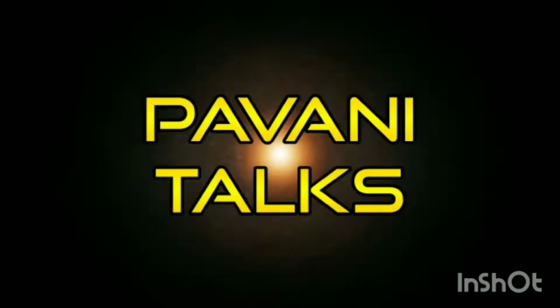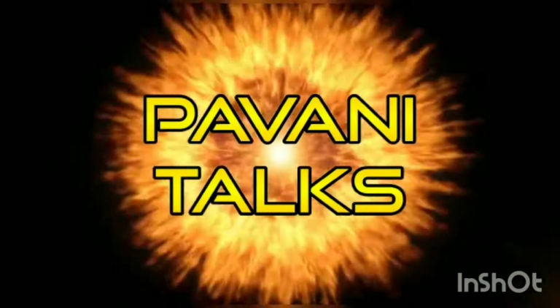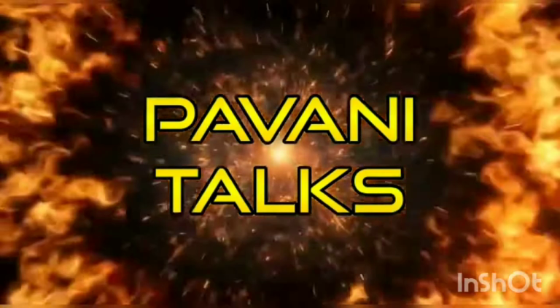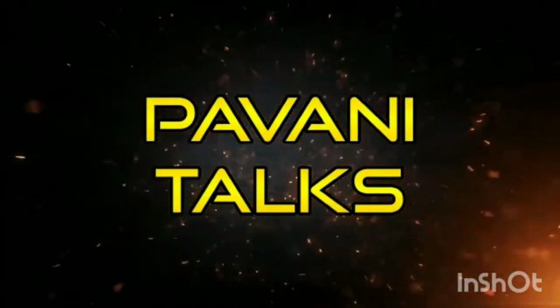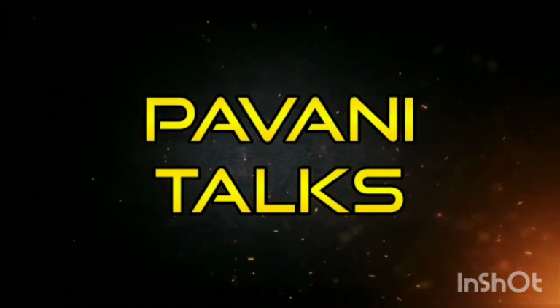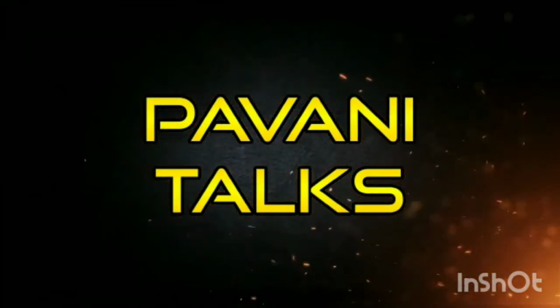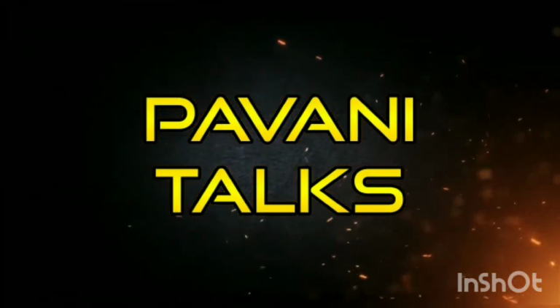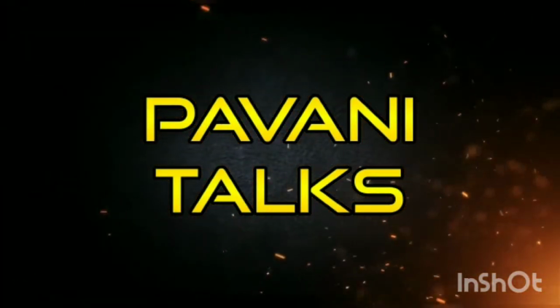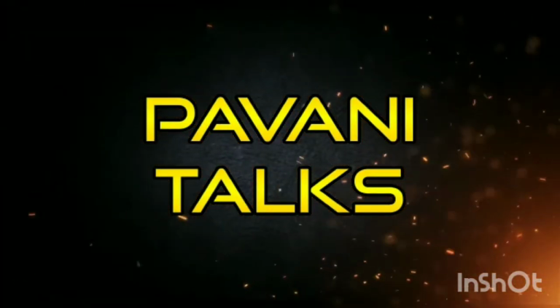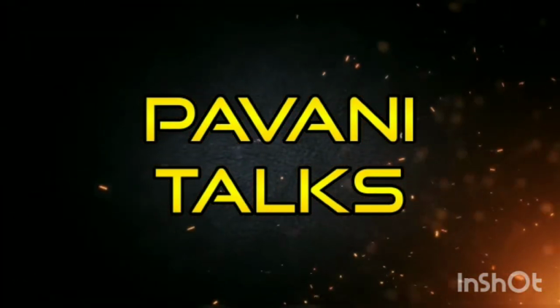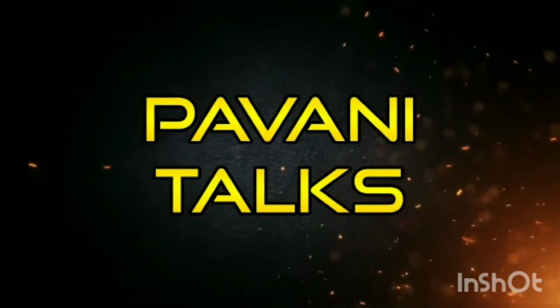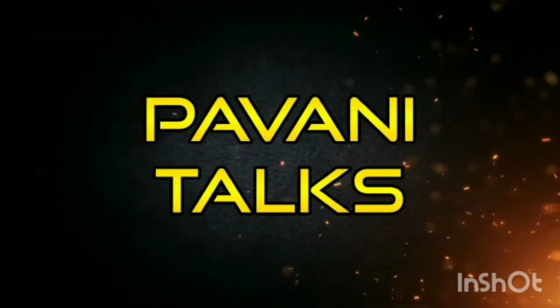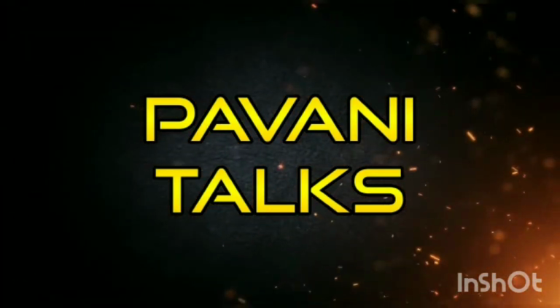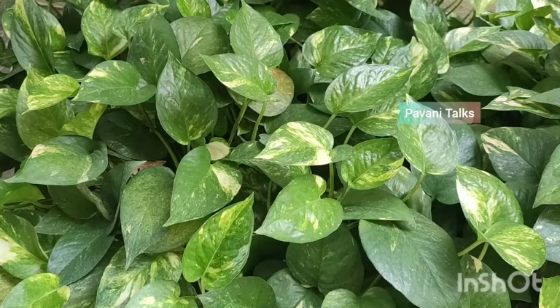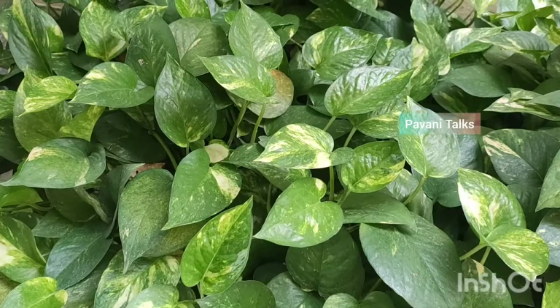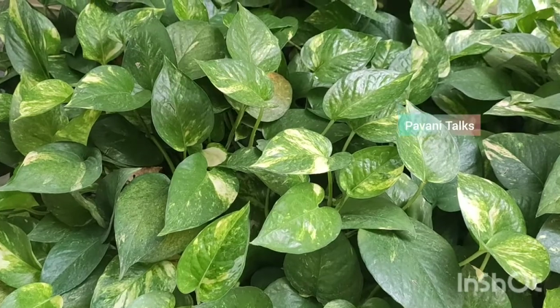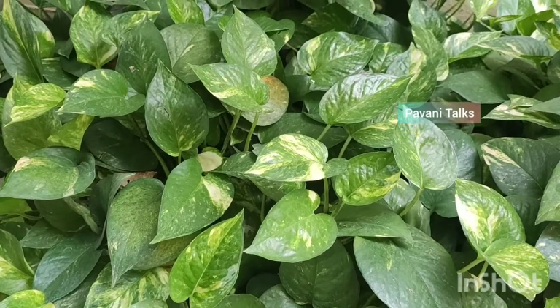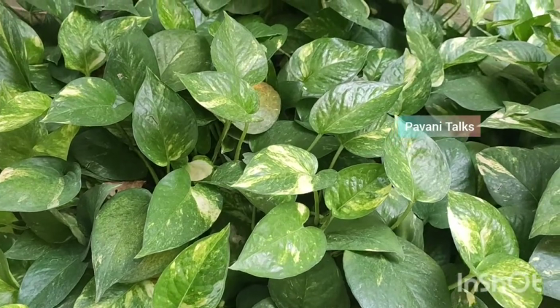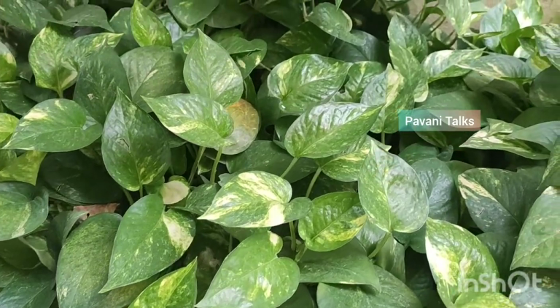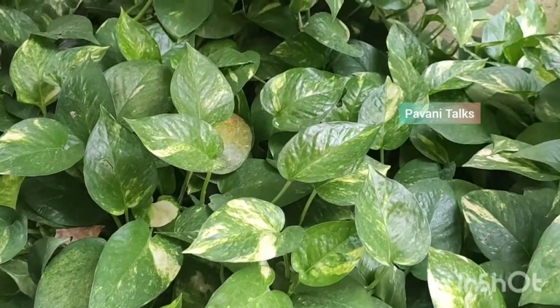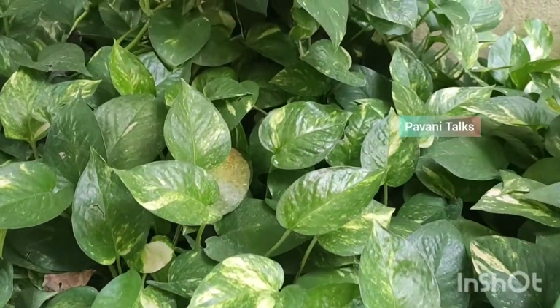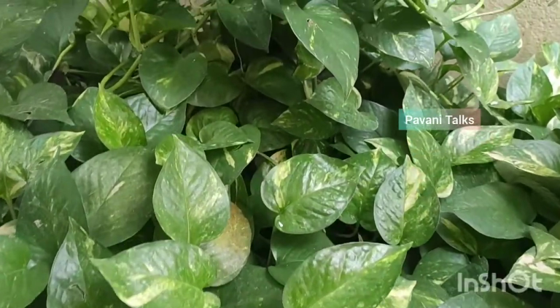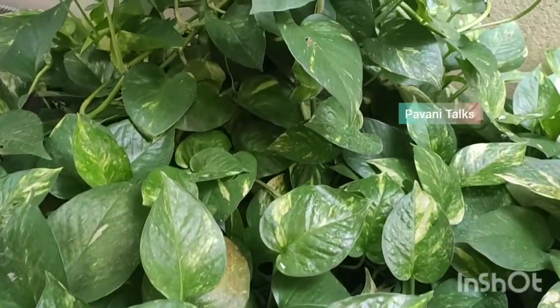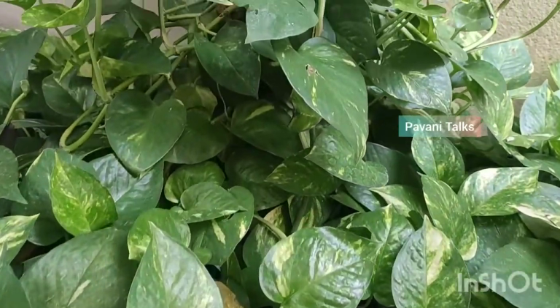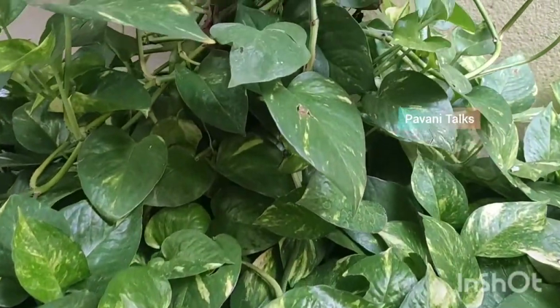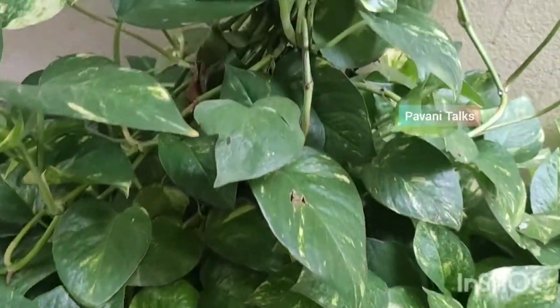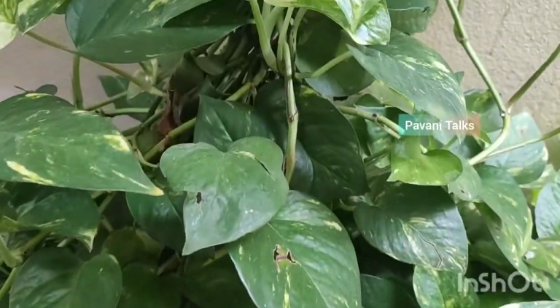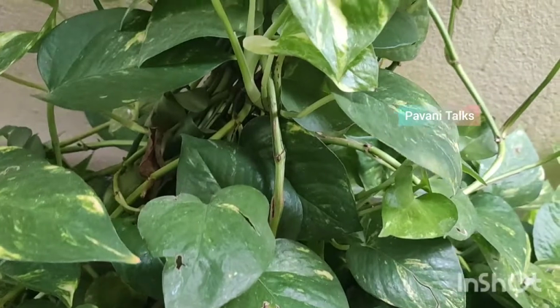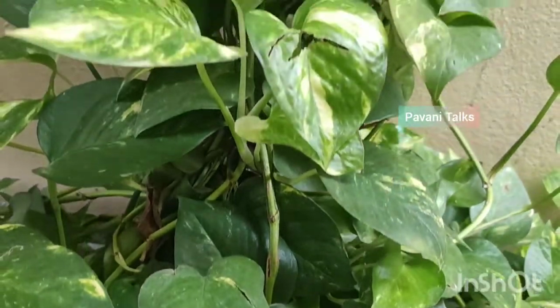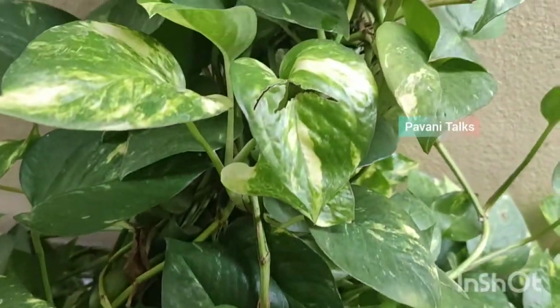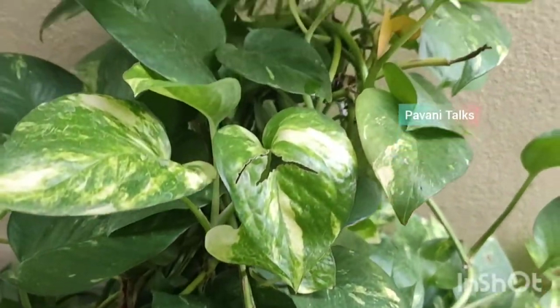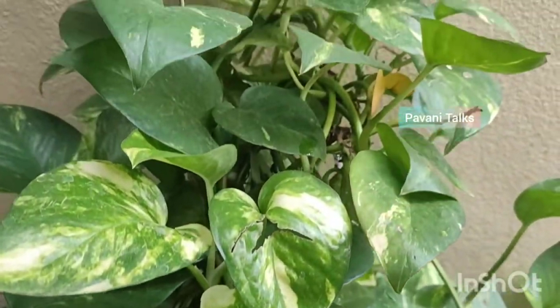Hi friends, welcome back to Pavani Talks. Today we are going to discuss about another plant that is commonly found in every house. Yes, it's the Pothos or the money plant.